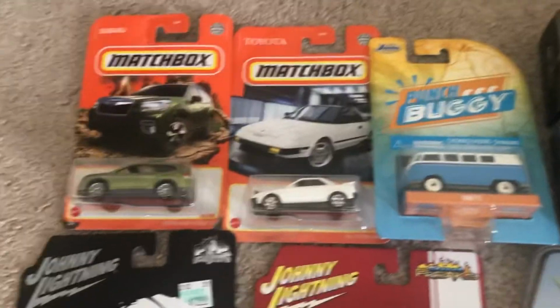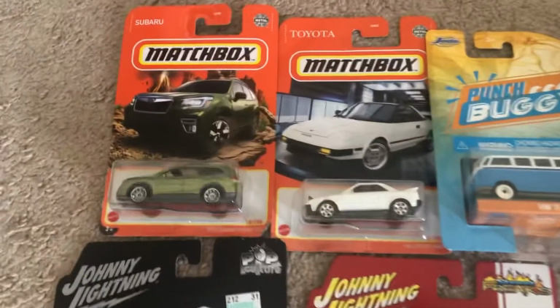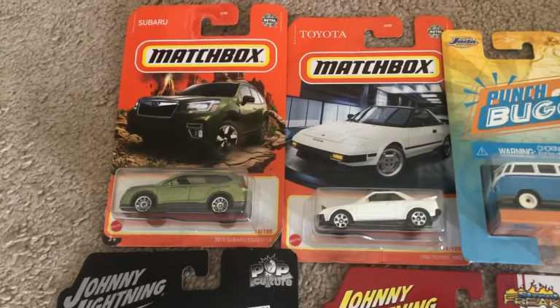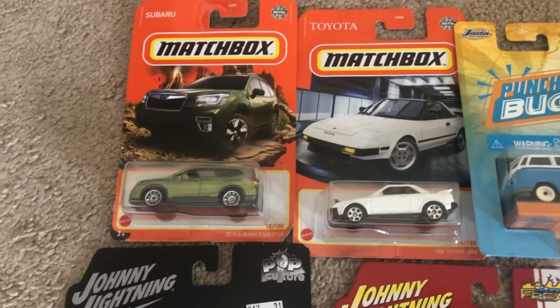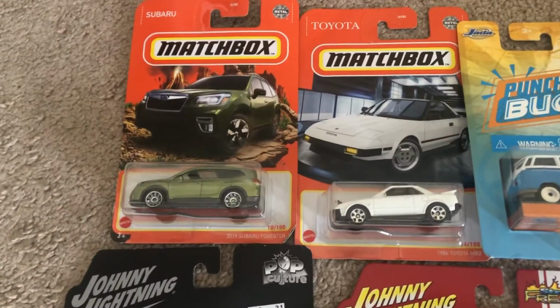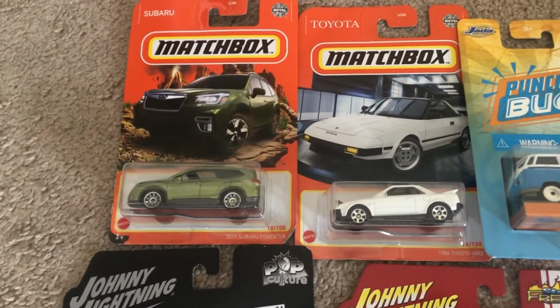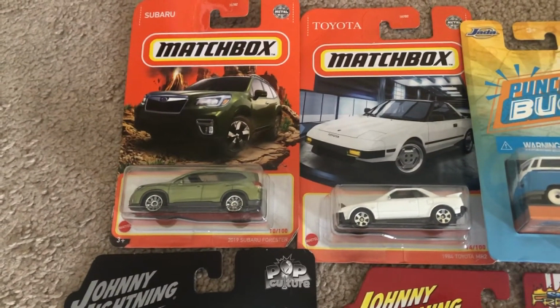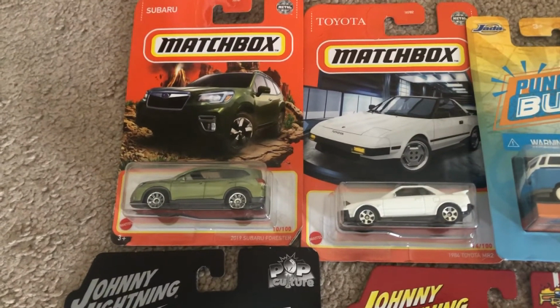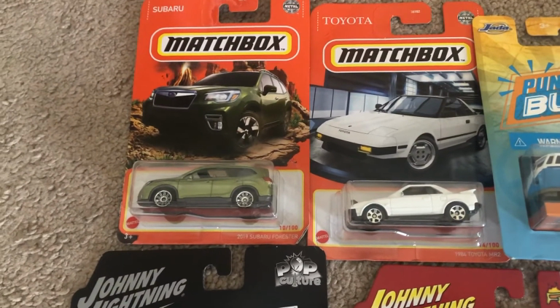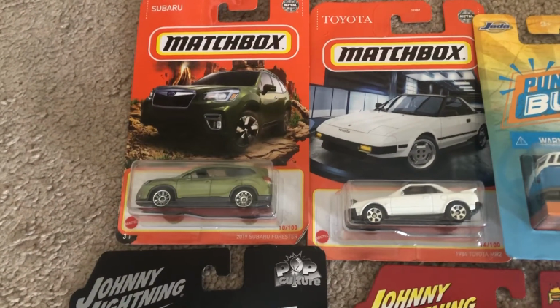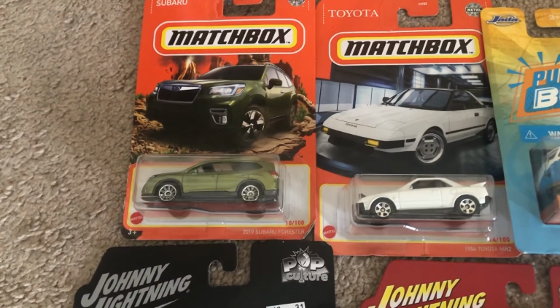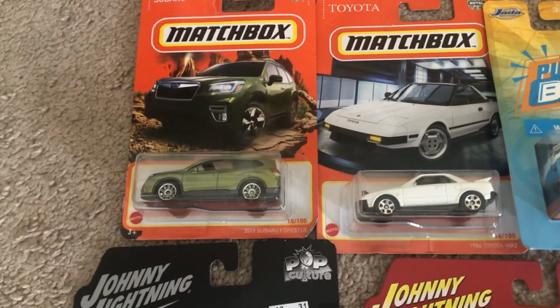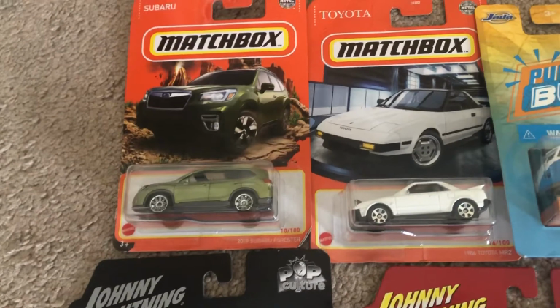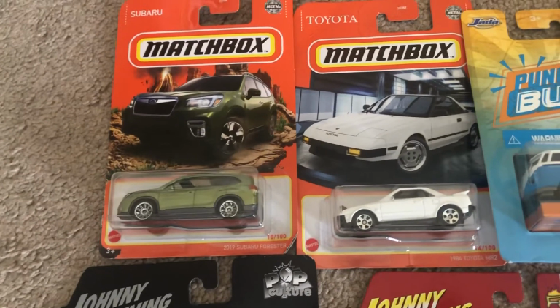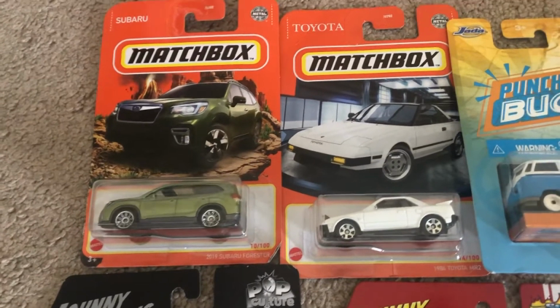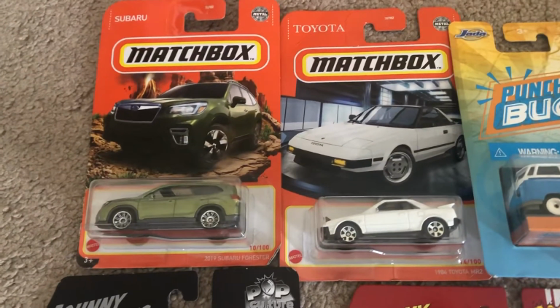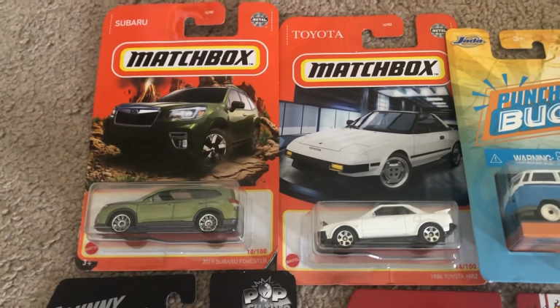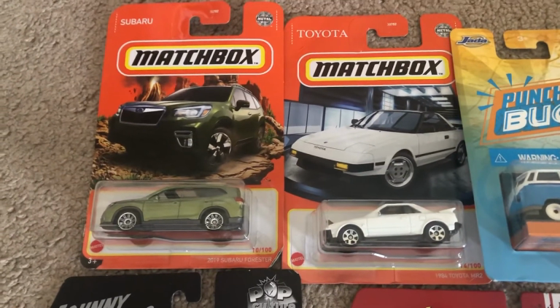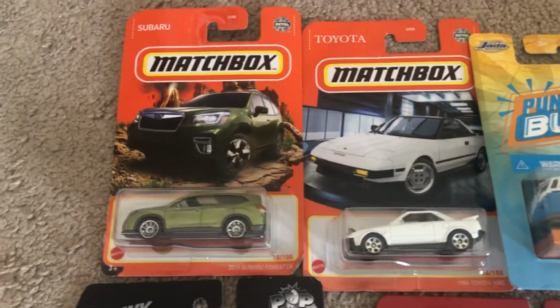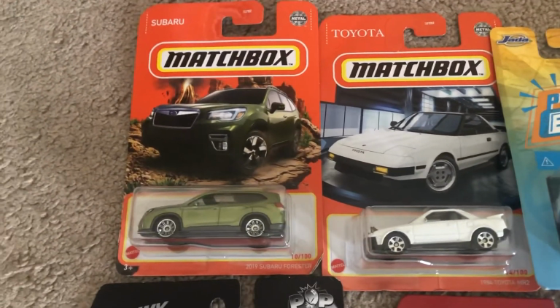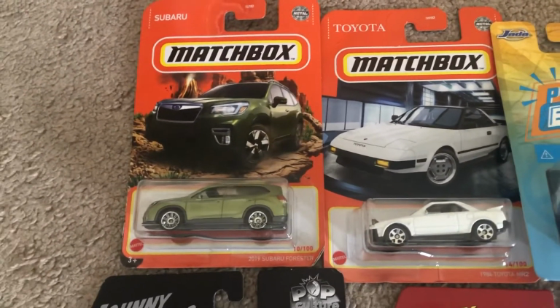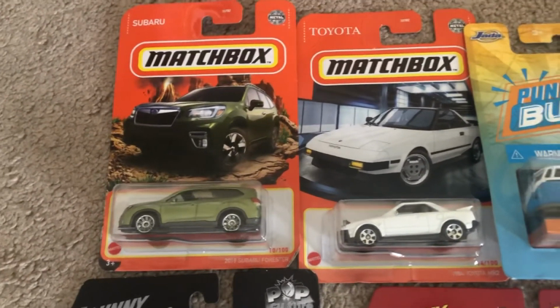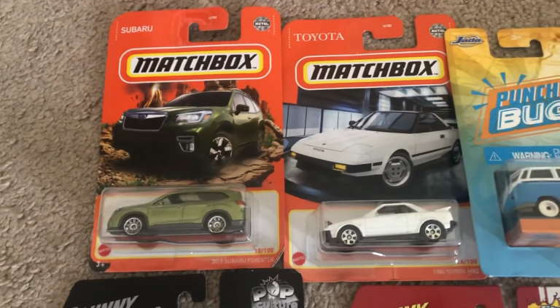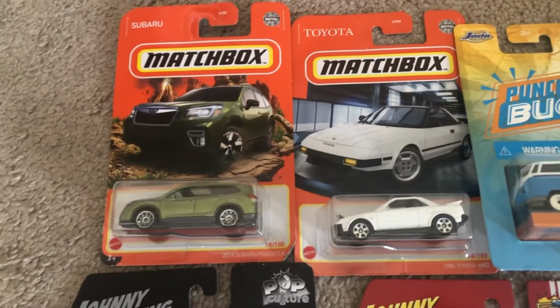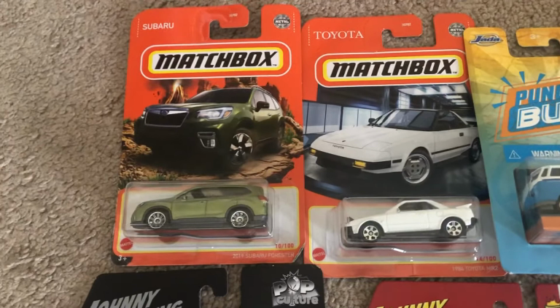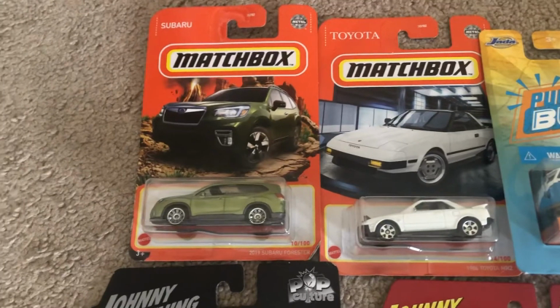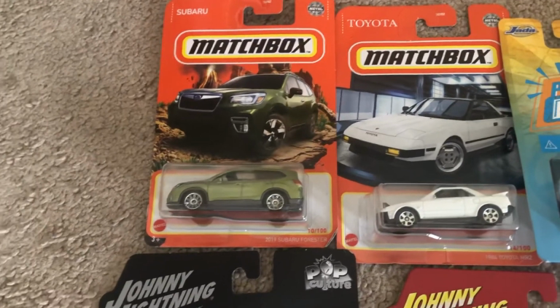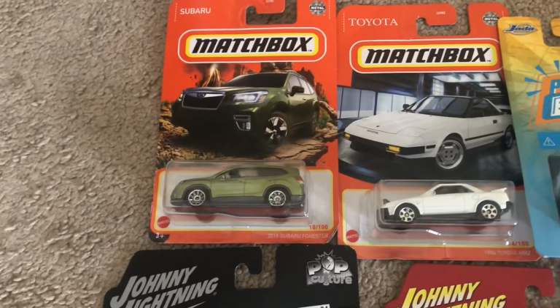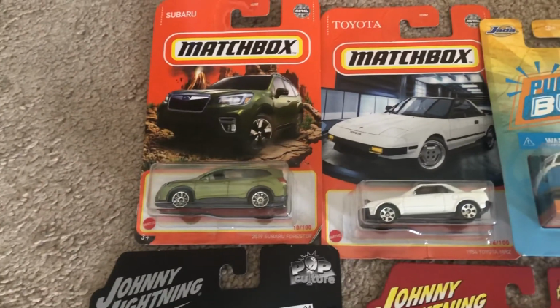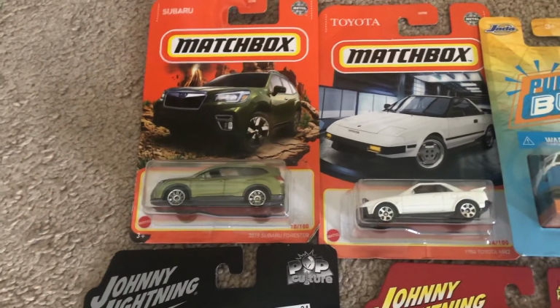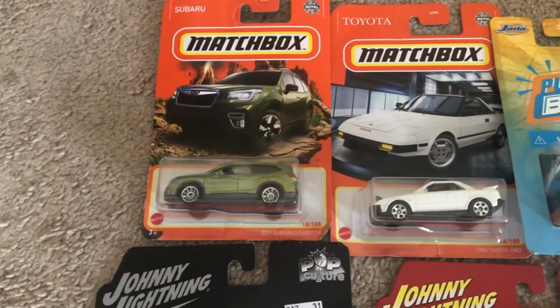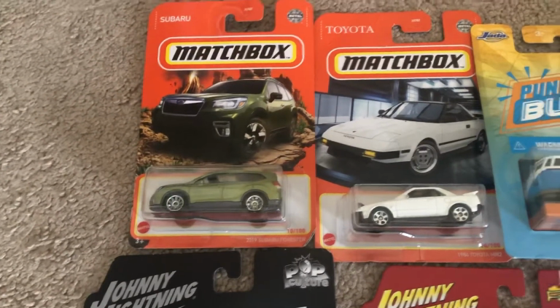First we have two models from Matchbox: the 2019 Subaru Forester and the 1984 Toyota MR2. Both of these I picked up at Walmart. It was a very nice find.